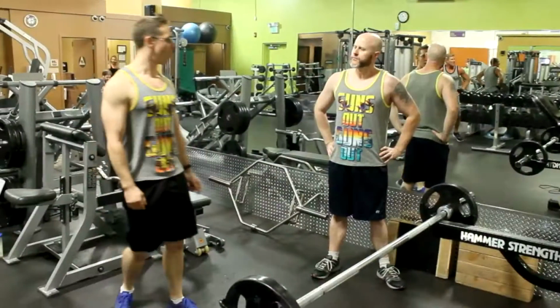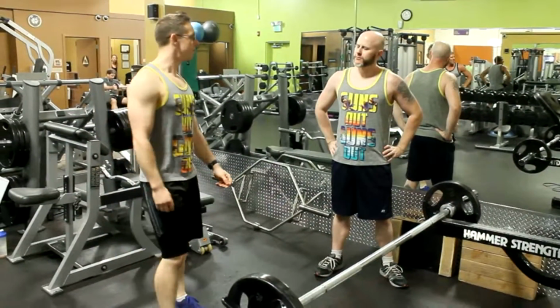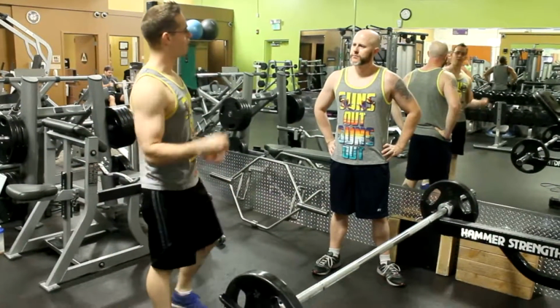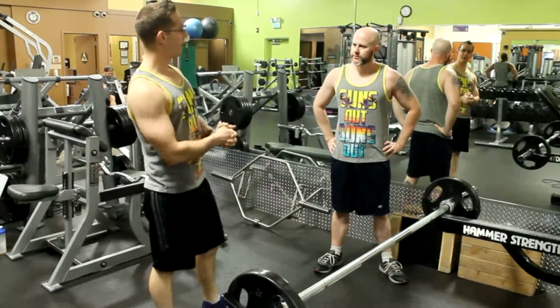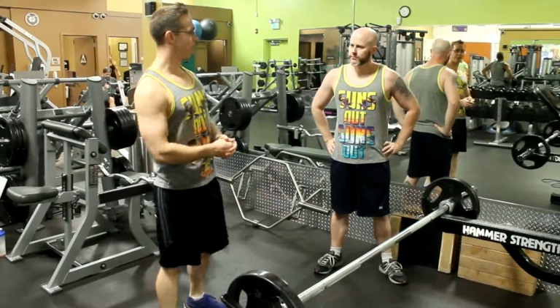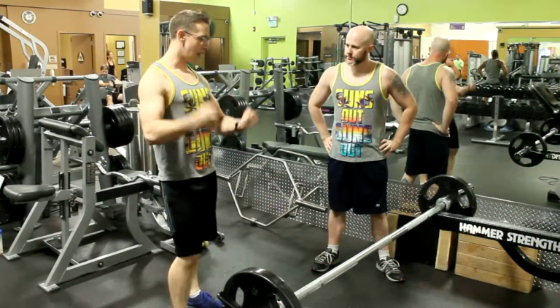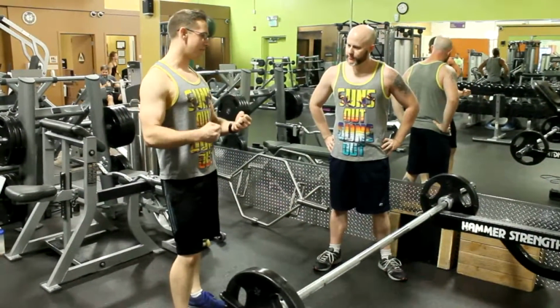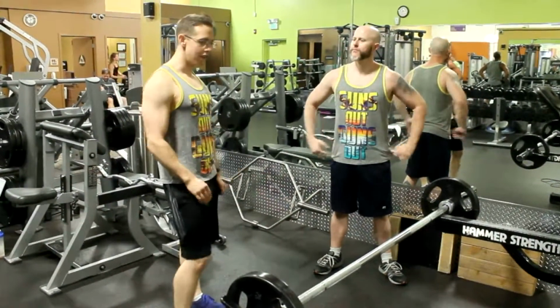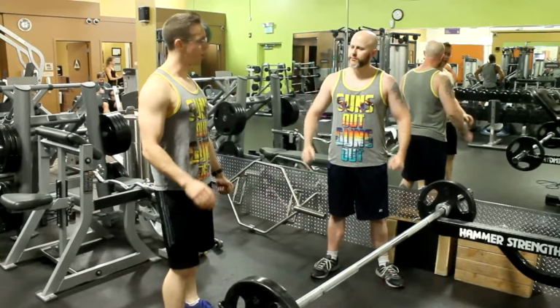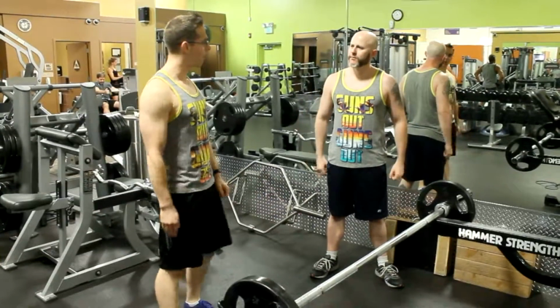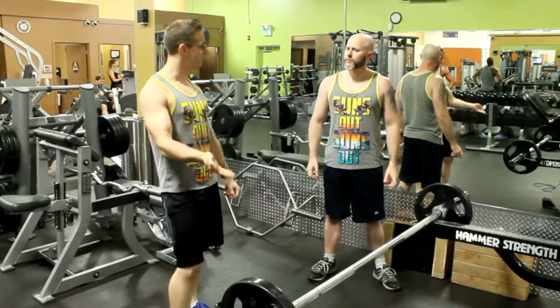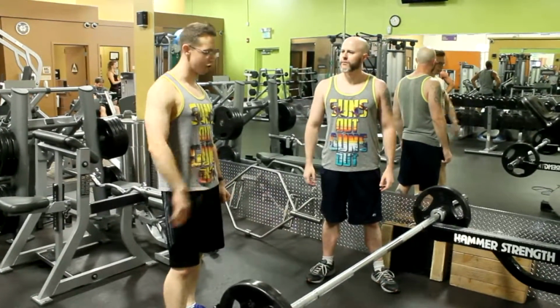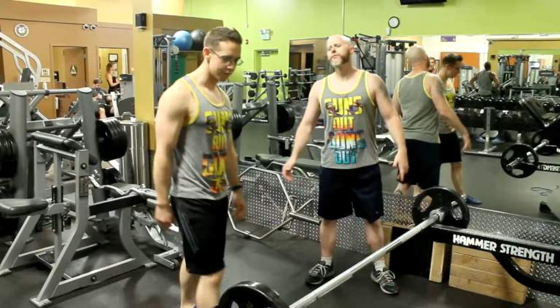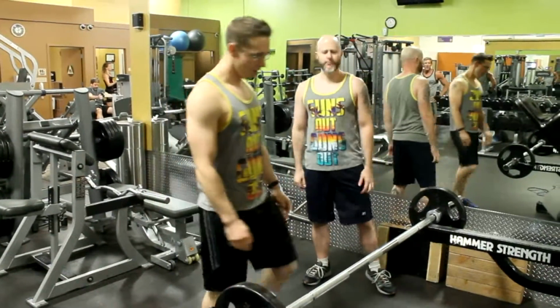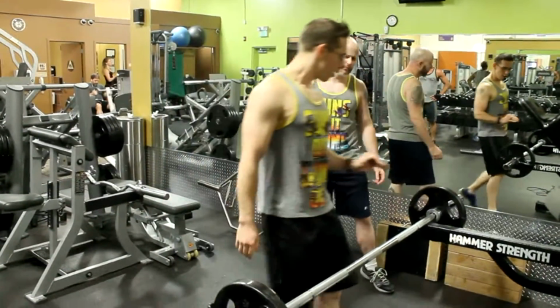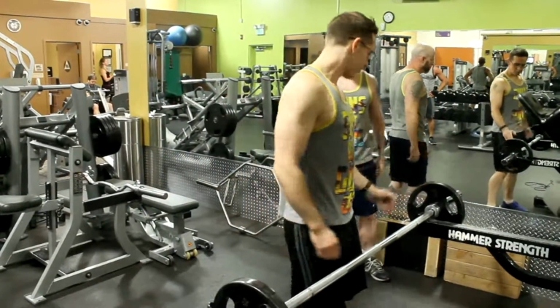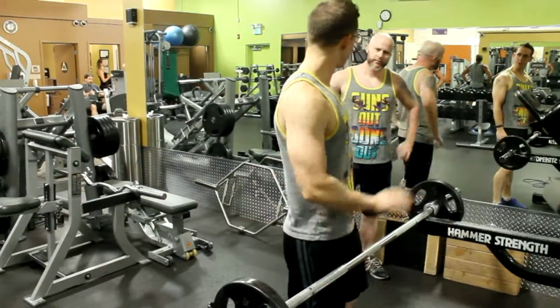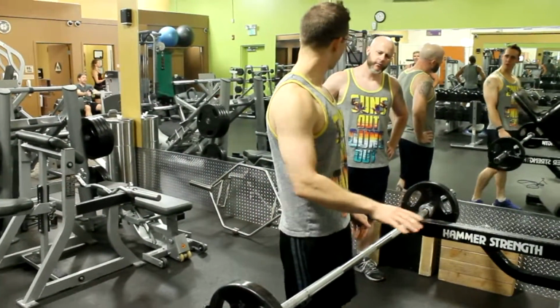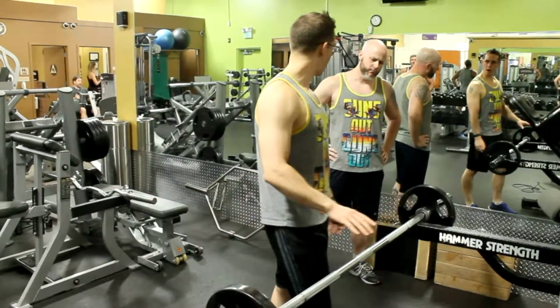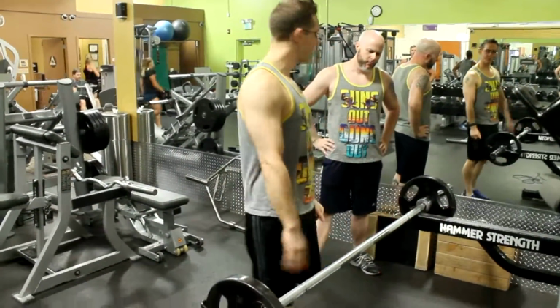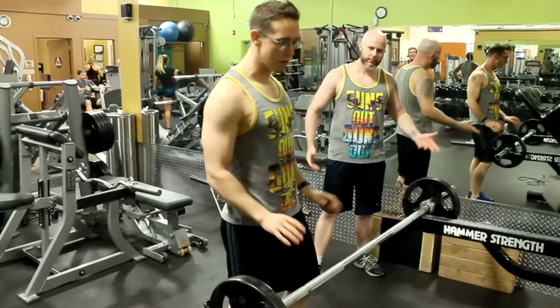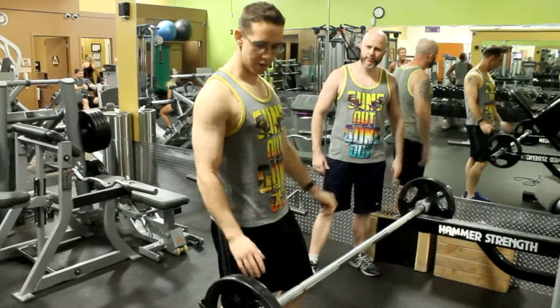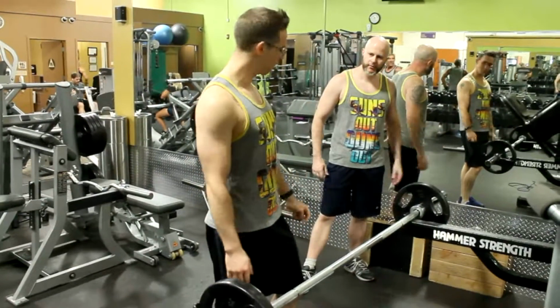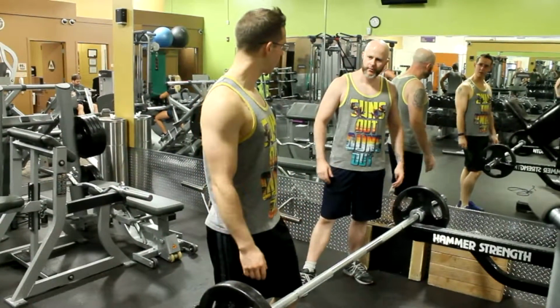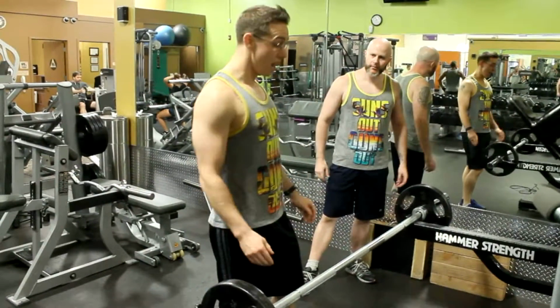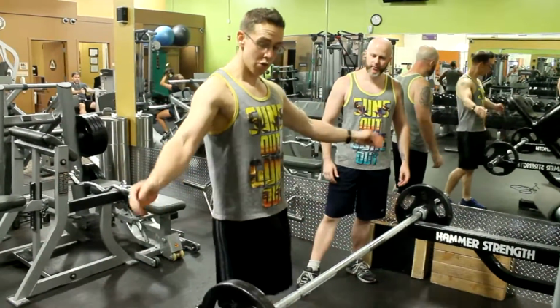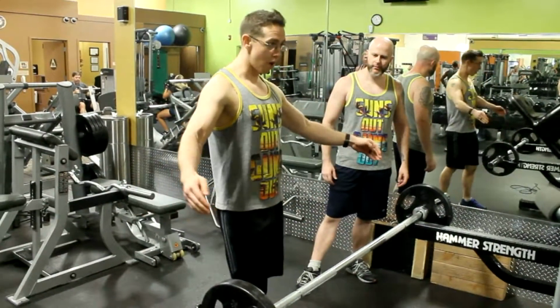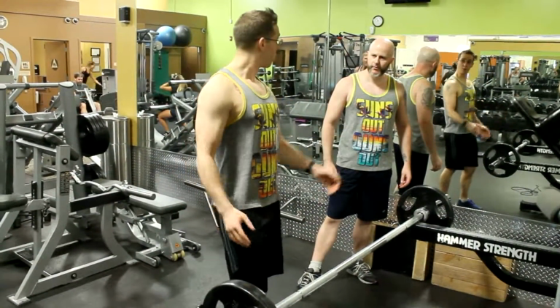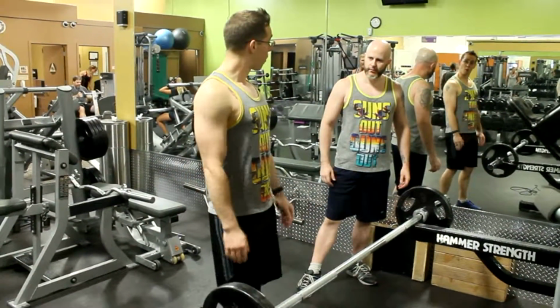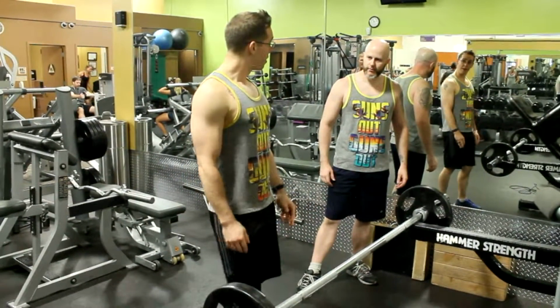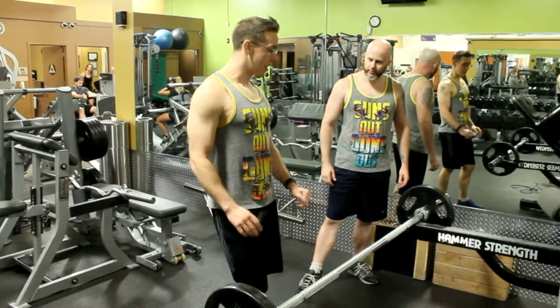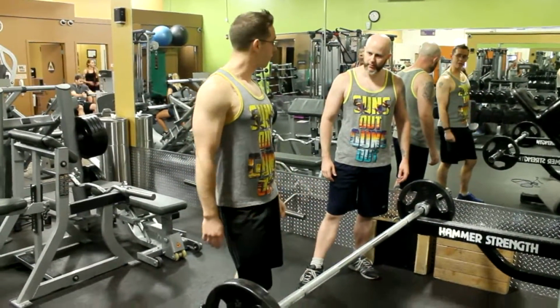All right, bro, if you want to get chicks, you've got to have big arms, and if you want to have big arms, you've got to do curls. First off, you want to do curls in the squat rack, especially when somebody else is waiting to use it, and you want to load up the bar with more weight than you think is necessary.